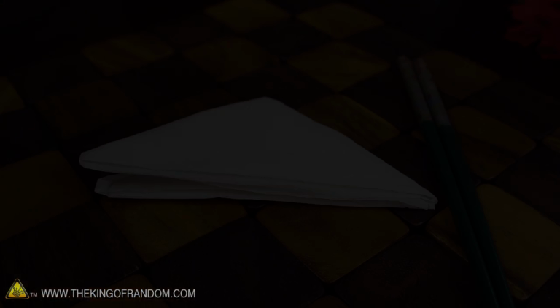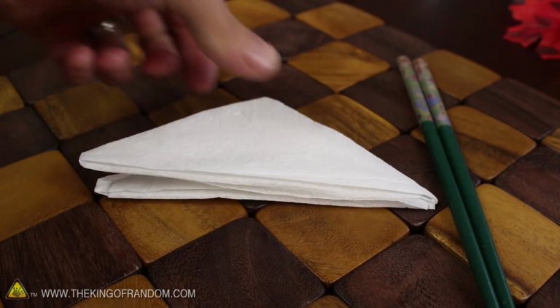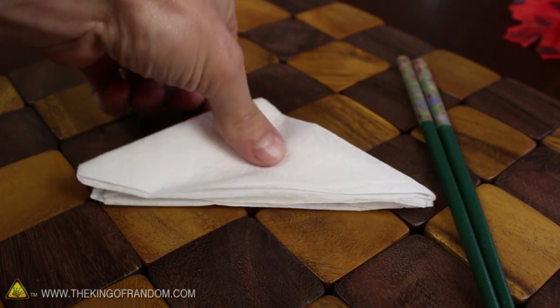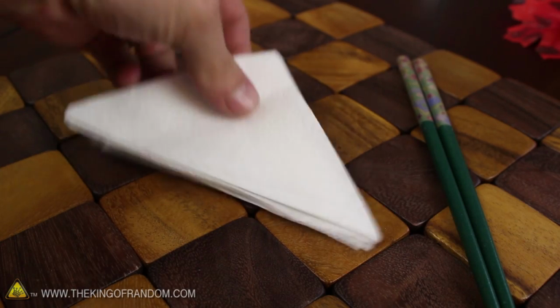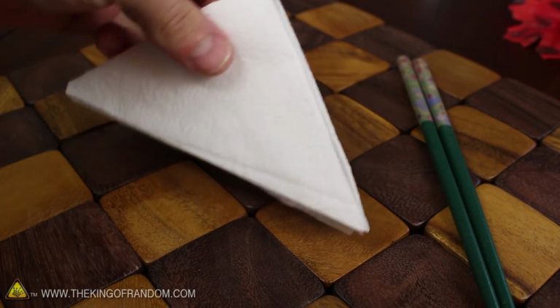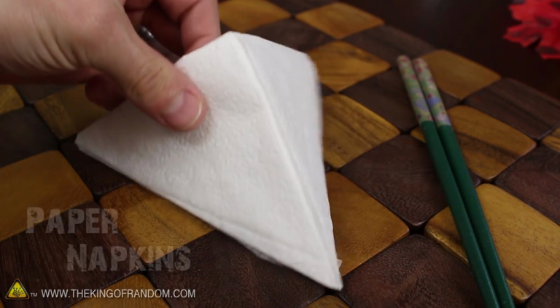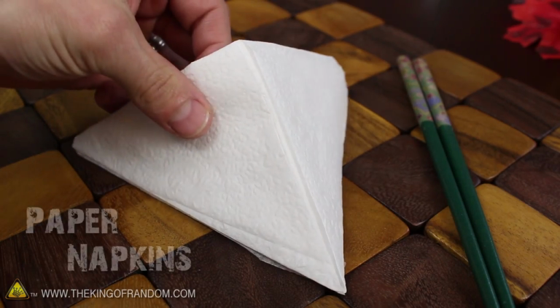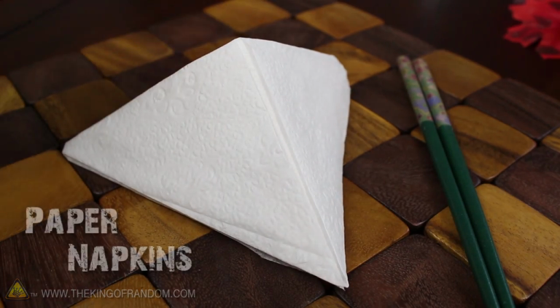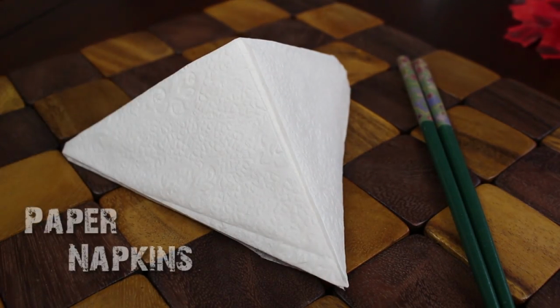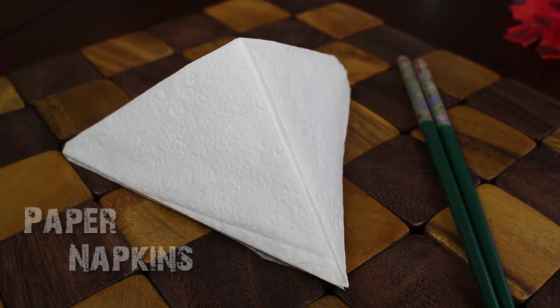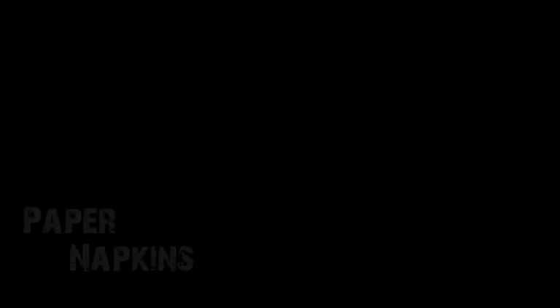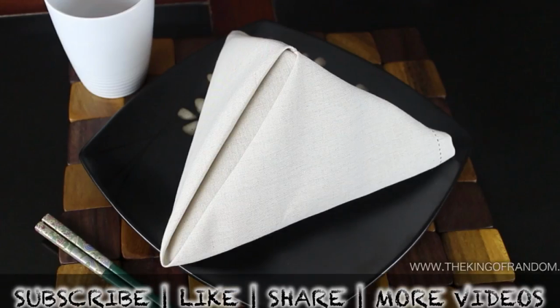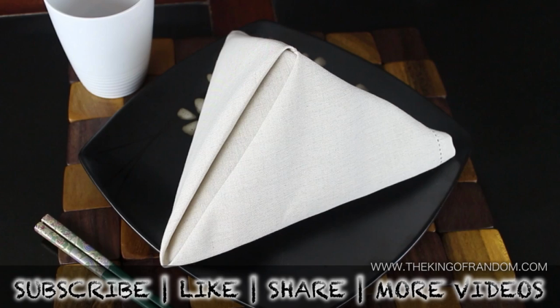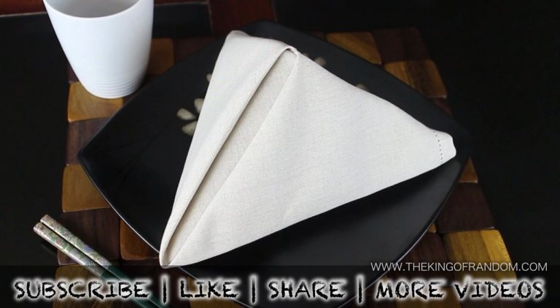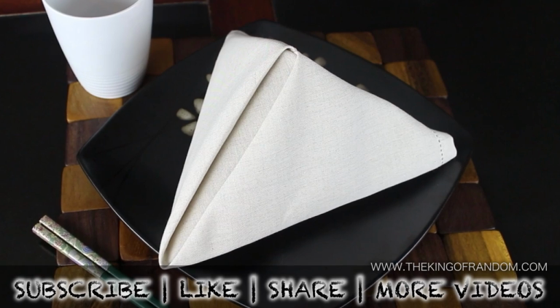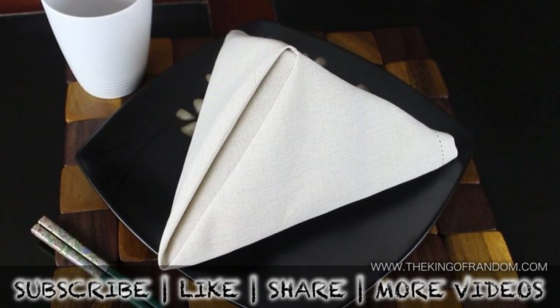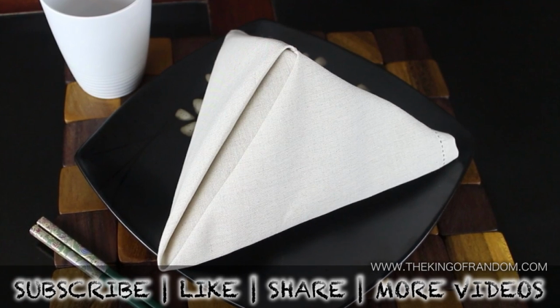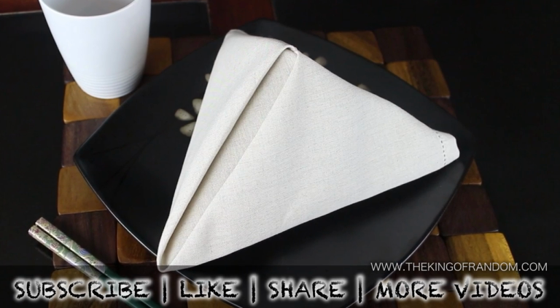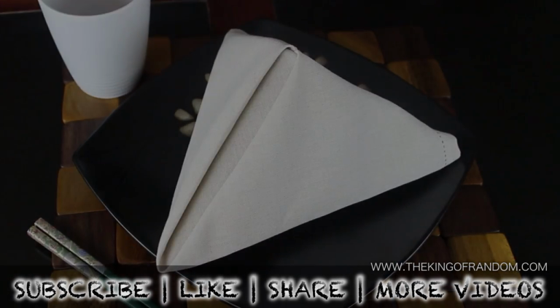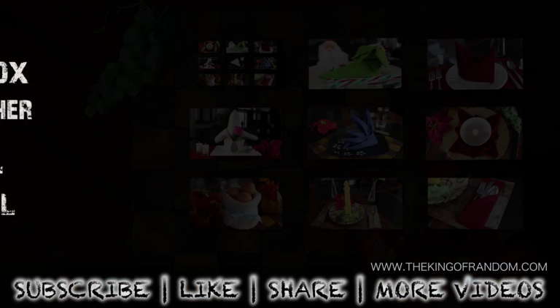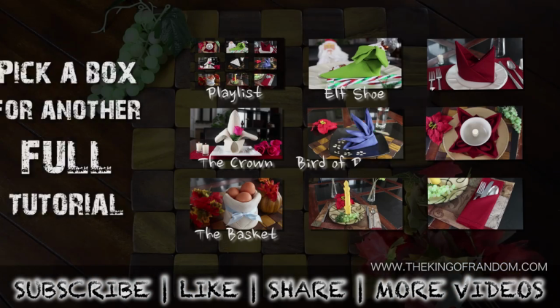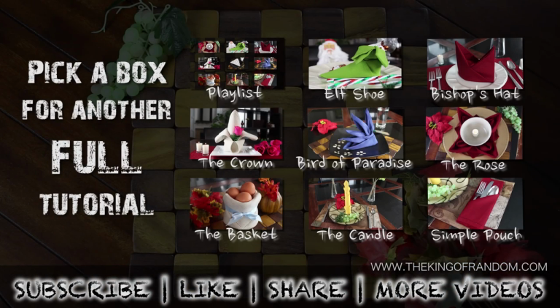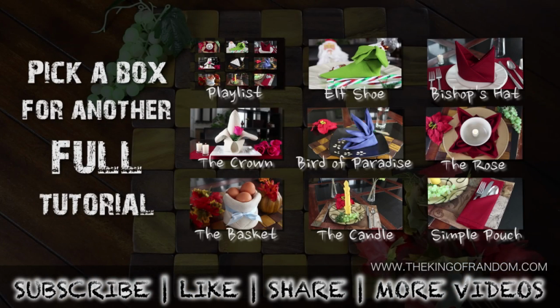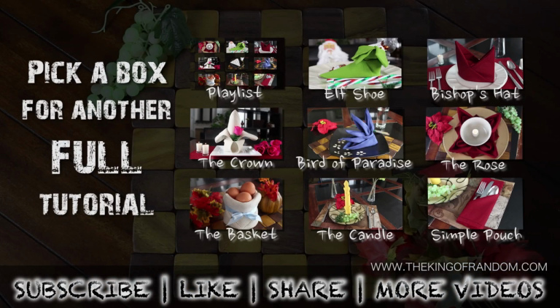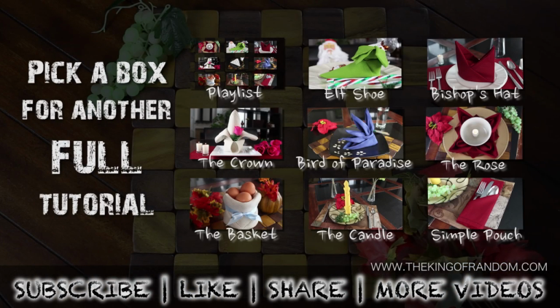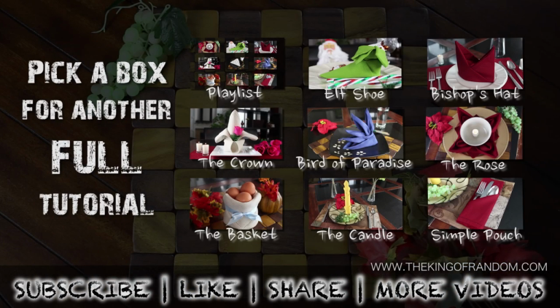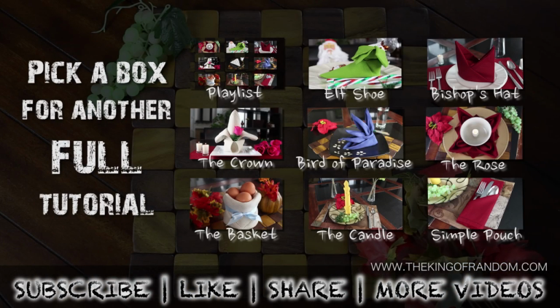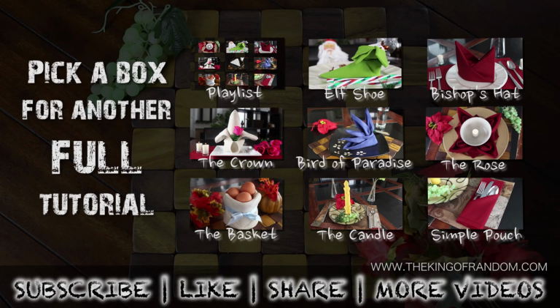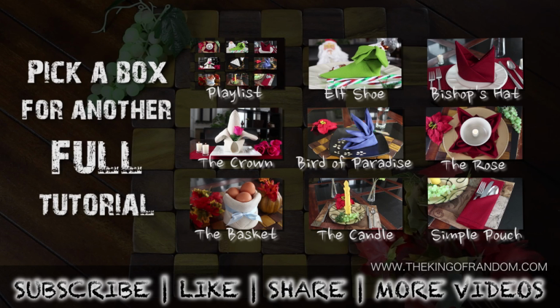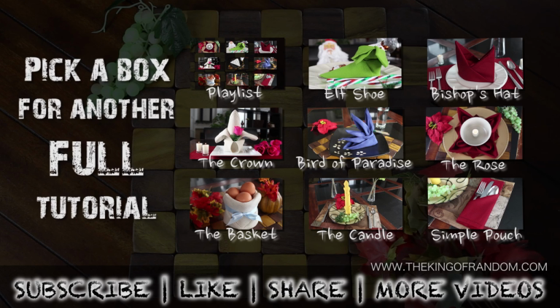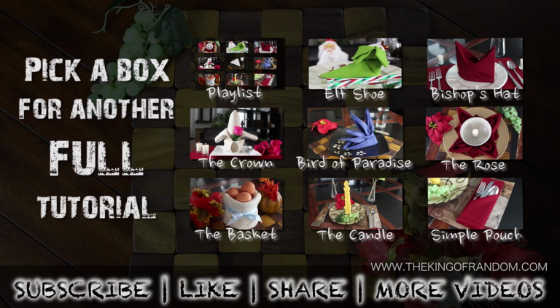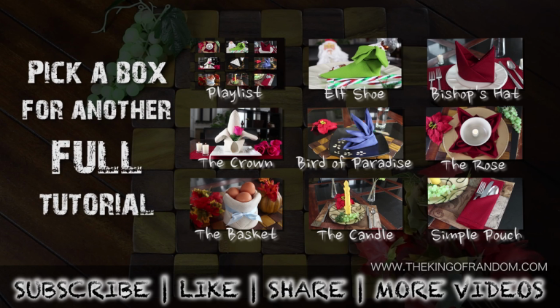You can probably guess that this will work with paper napkins as well. Now you know how to make the fancy napkin pyramid. There are 8 other decorative napkins to make, so go ahead and choose which one you want to learn next.